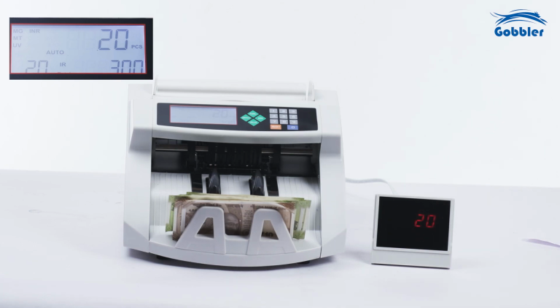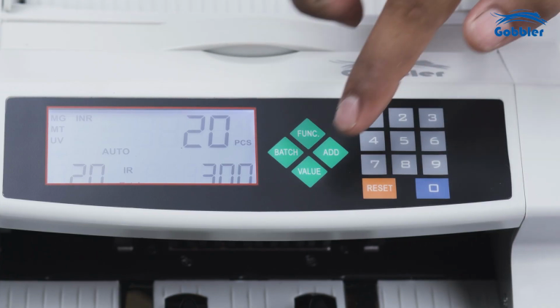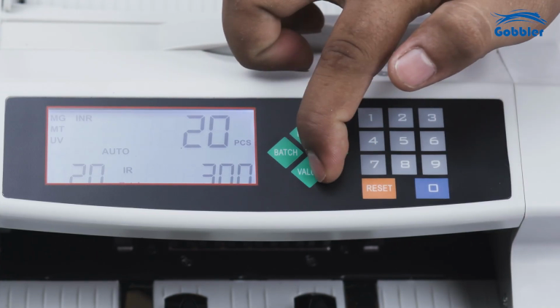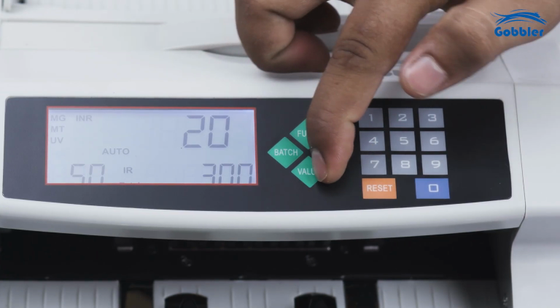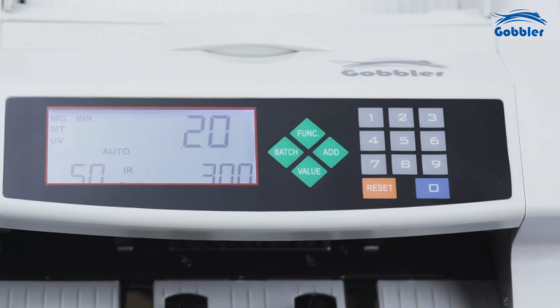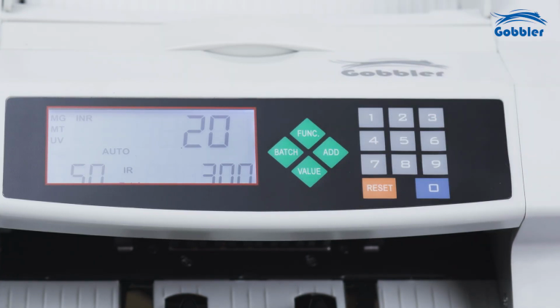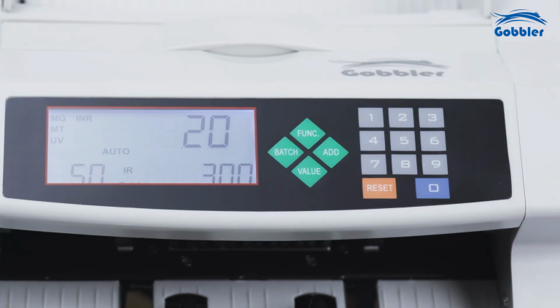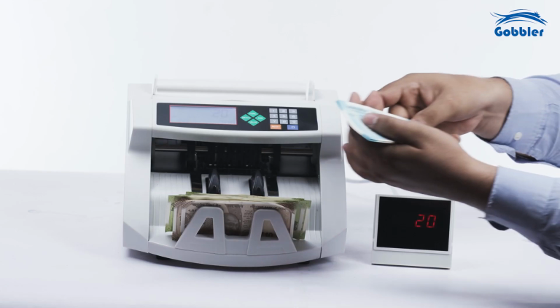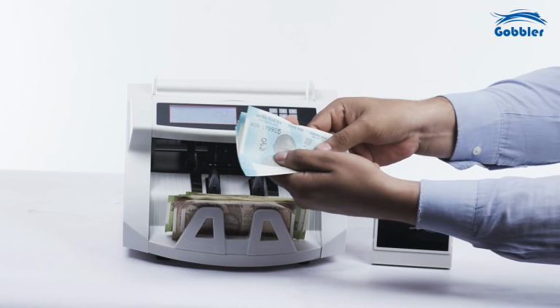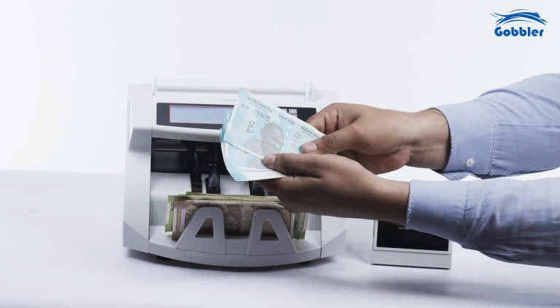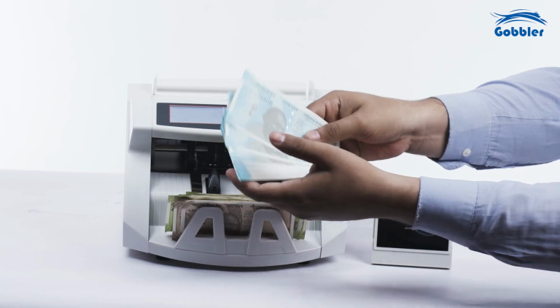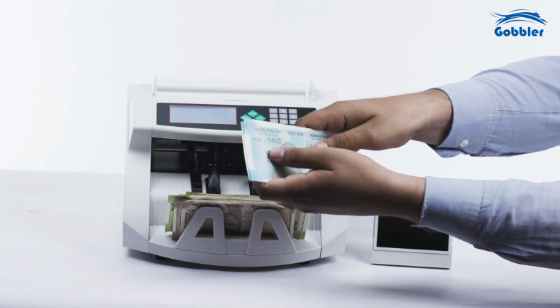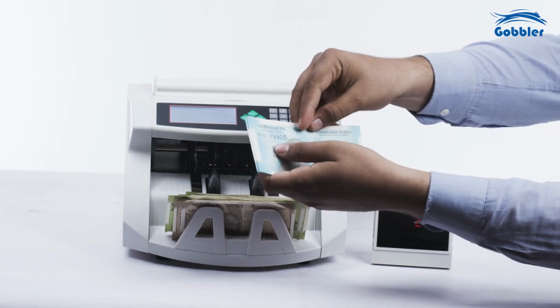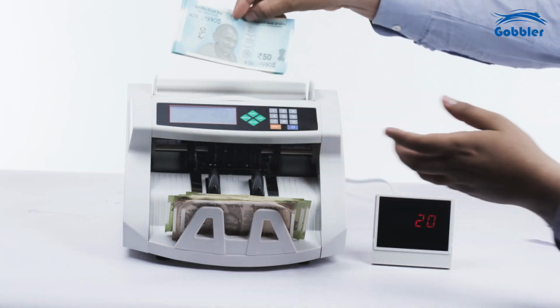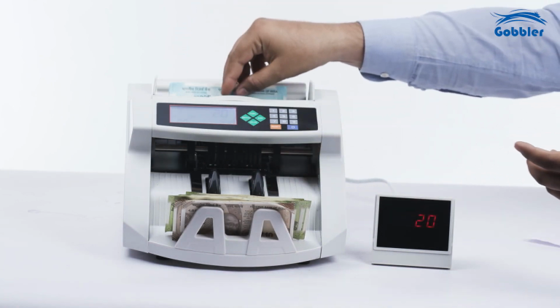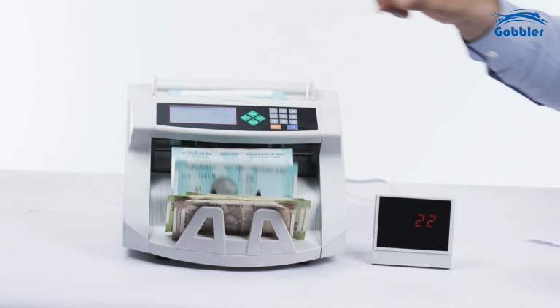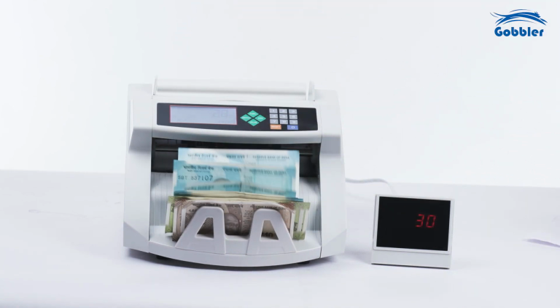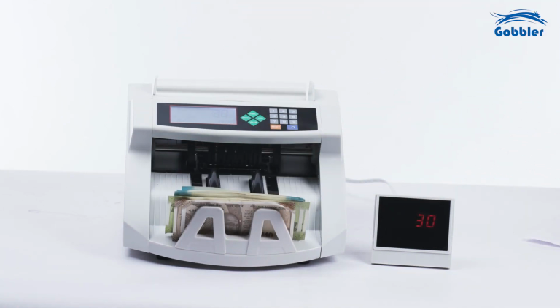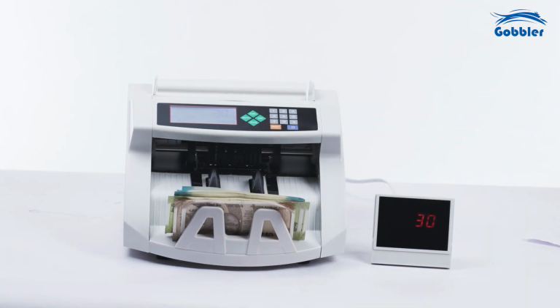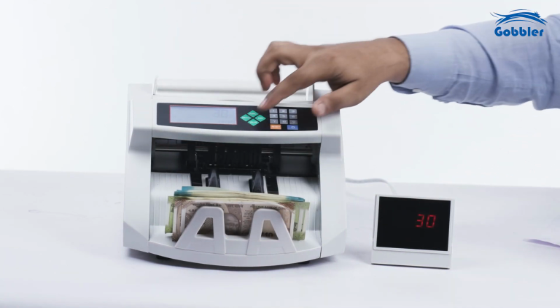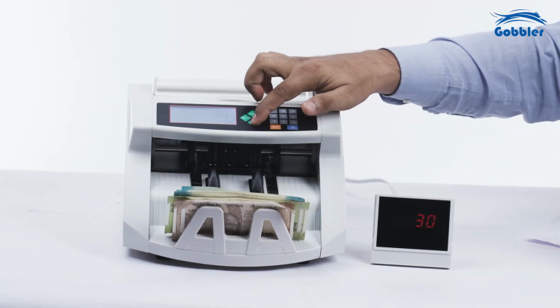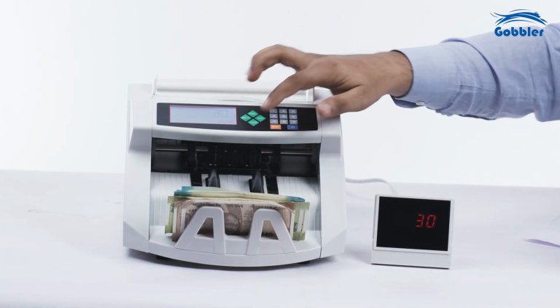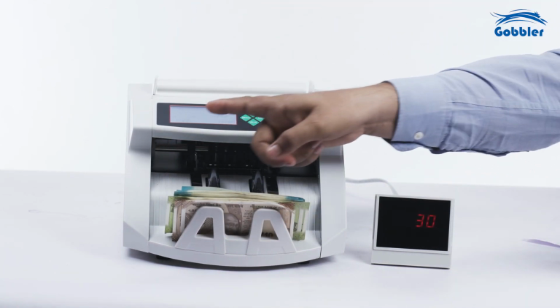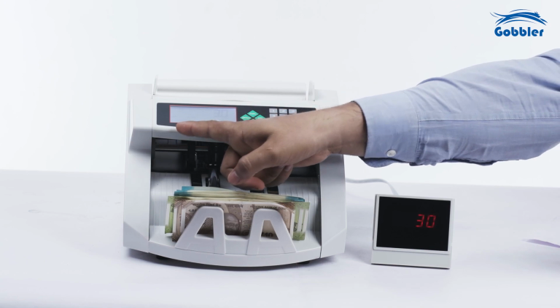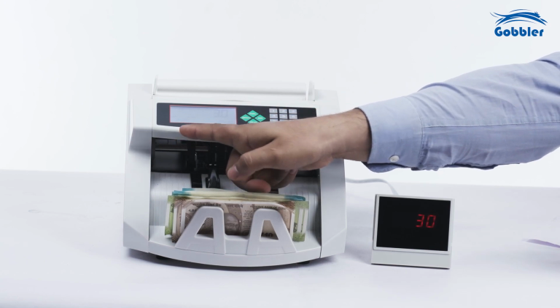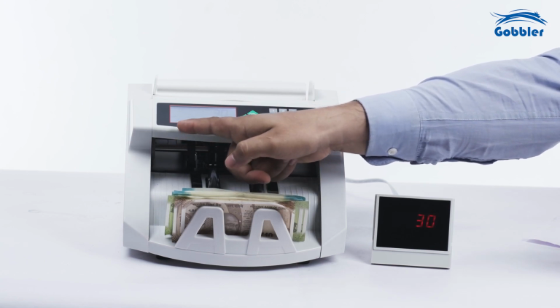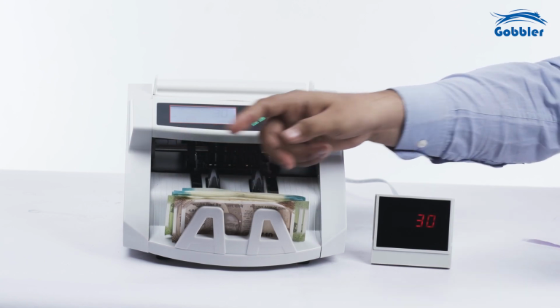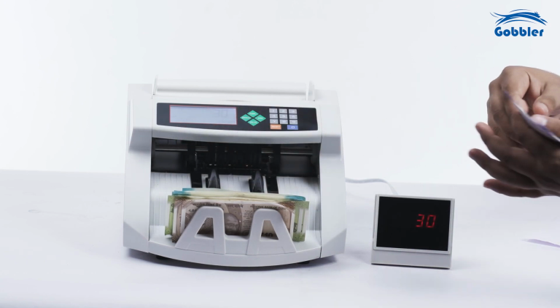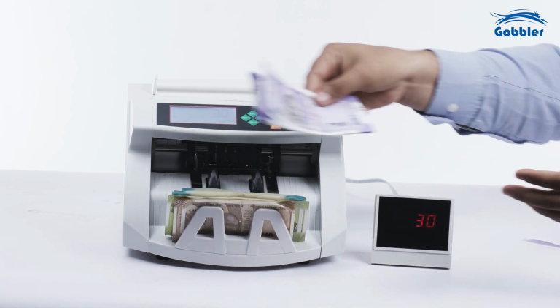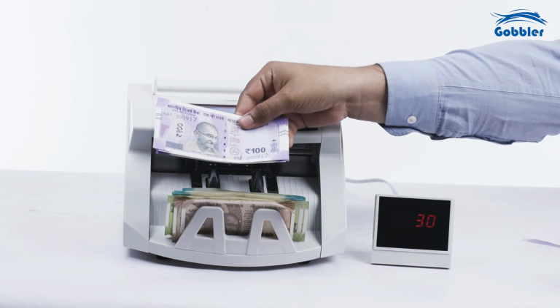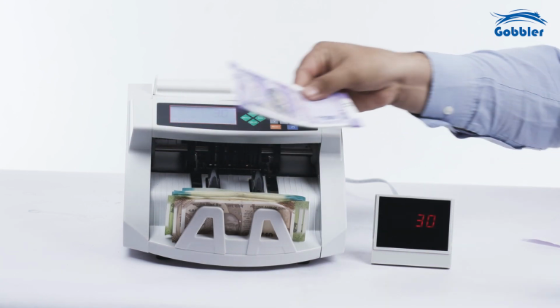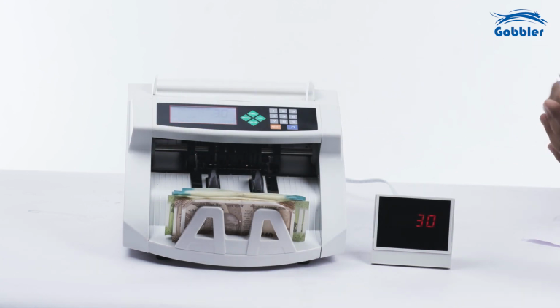Now manually shift to another denomination by pressing the value button again and count the money for this denomination. You can repeat this step if you have more denominations. You will then see the final total value.